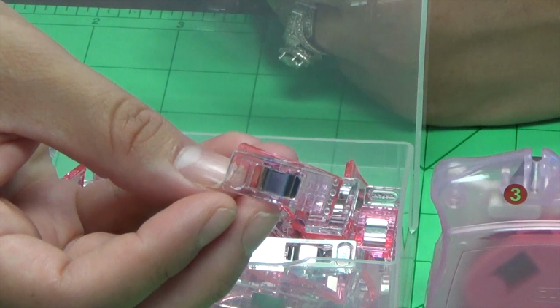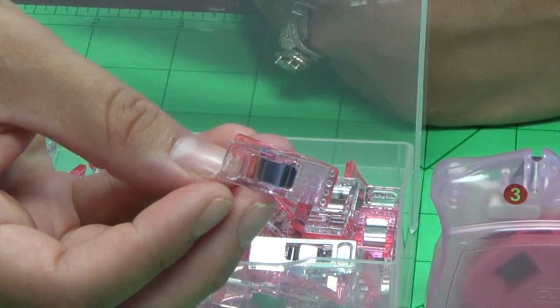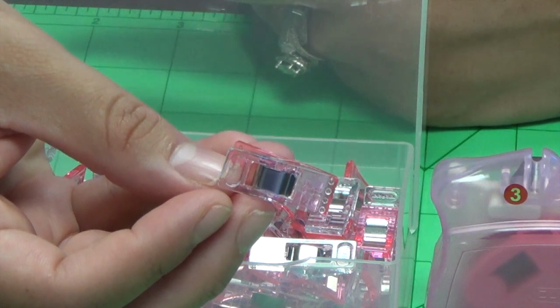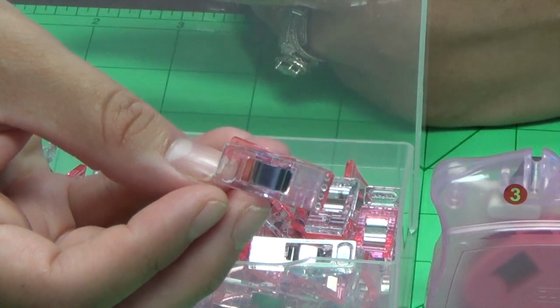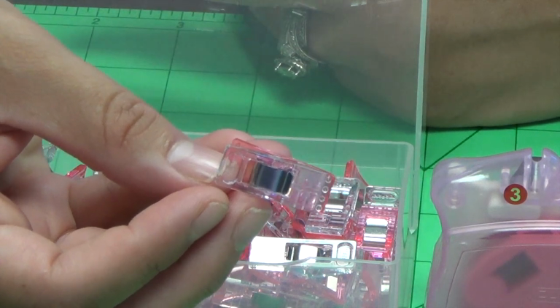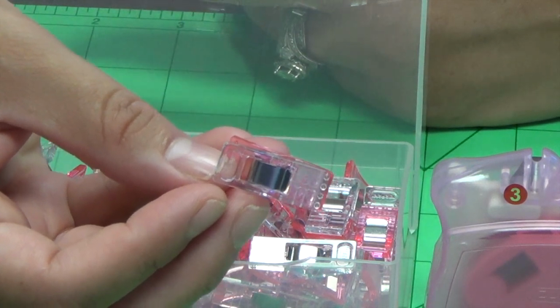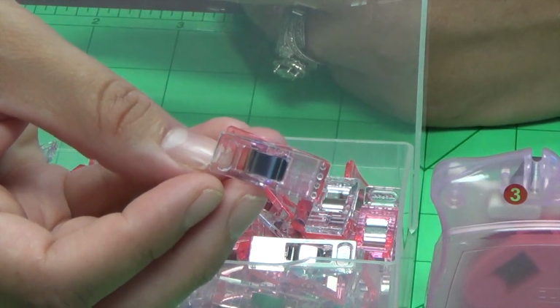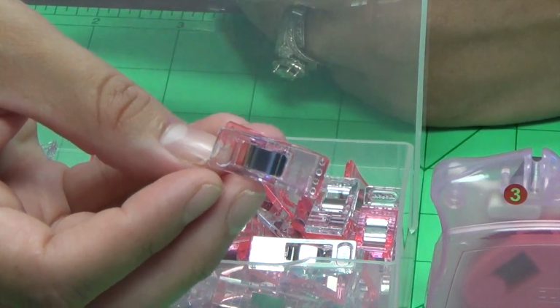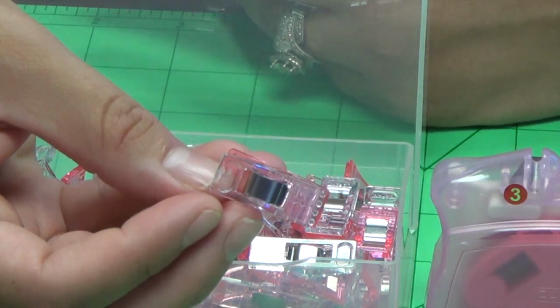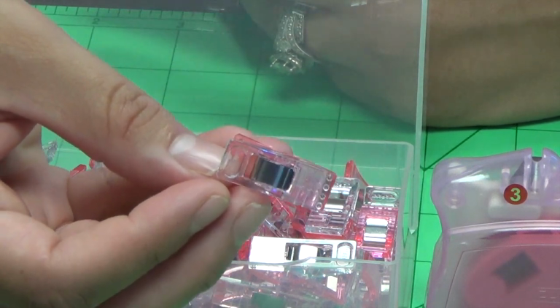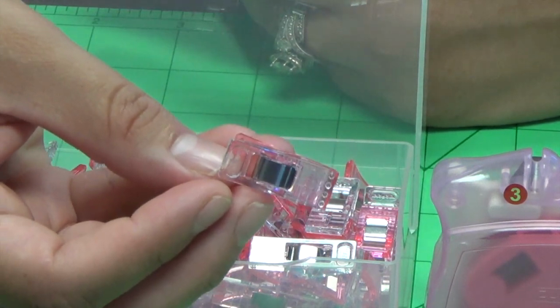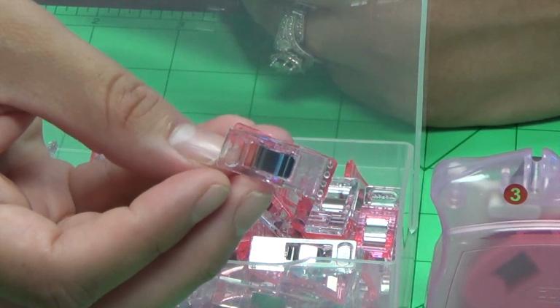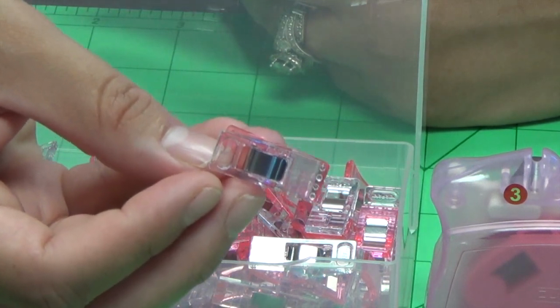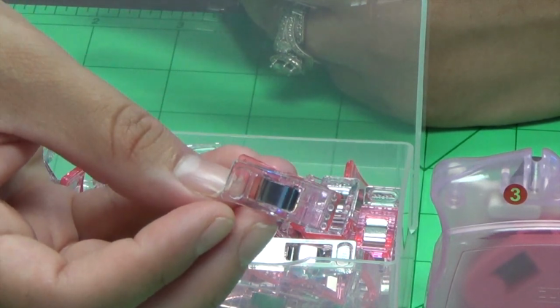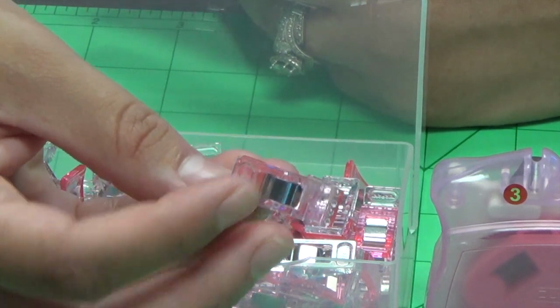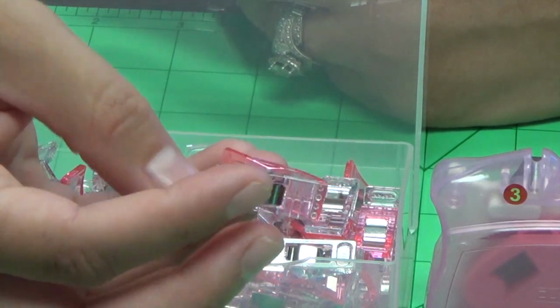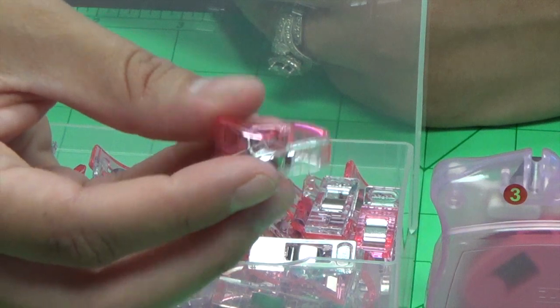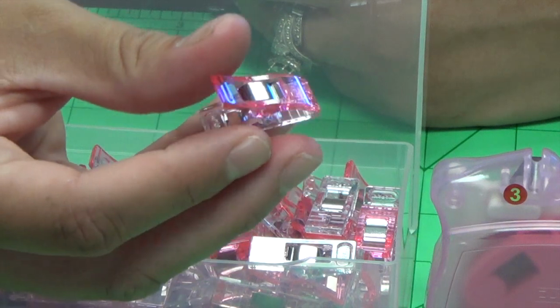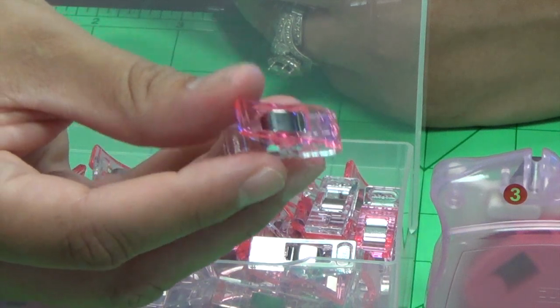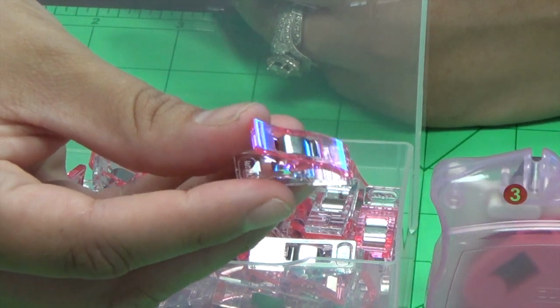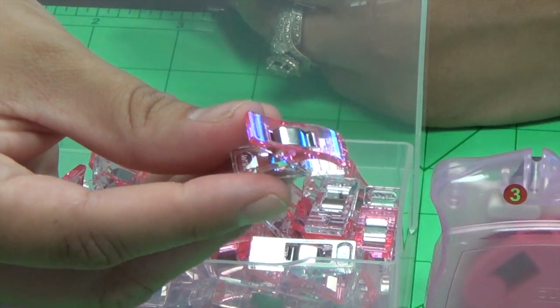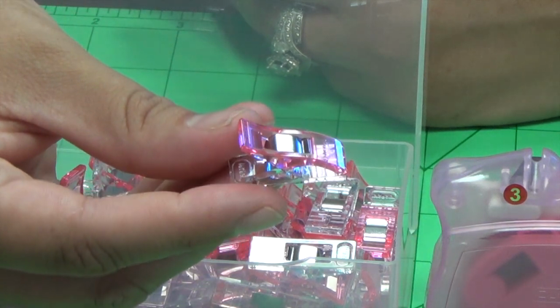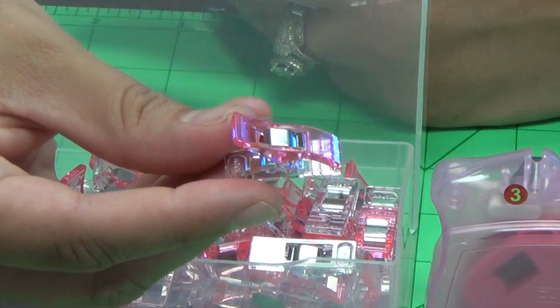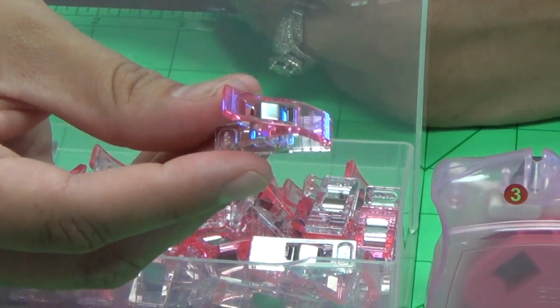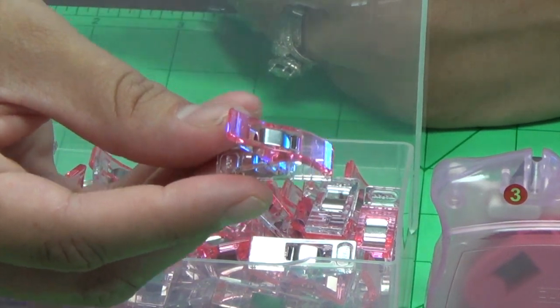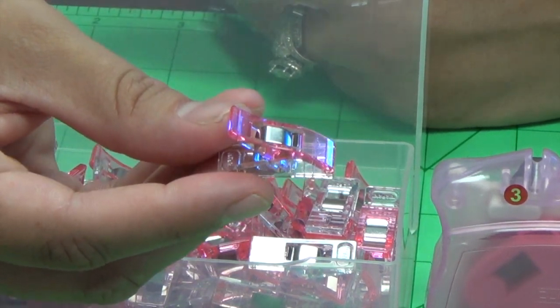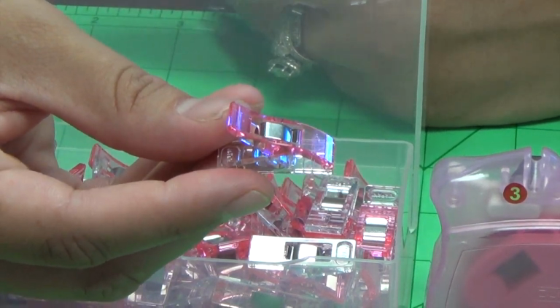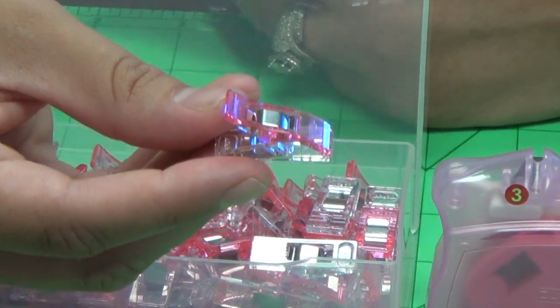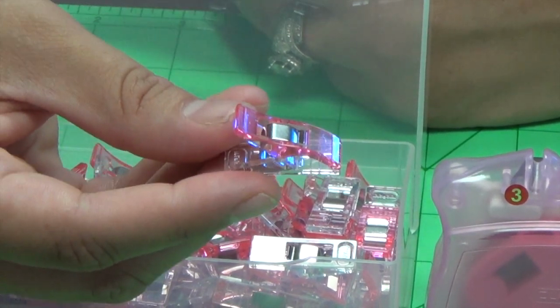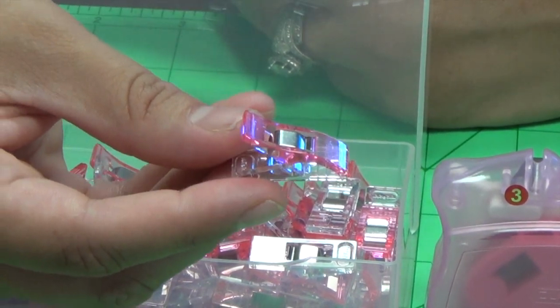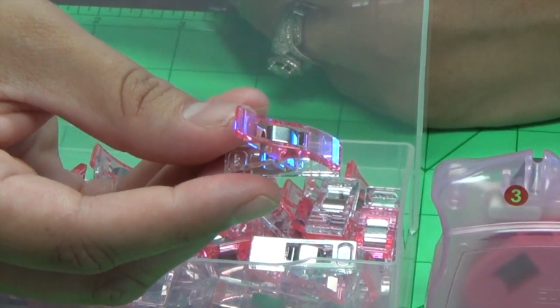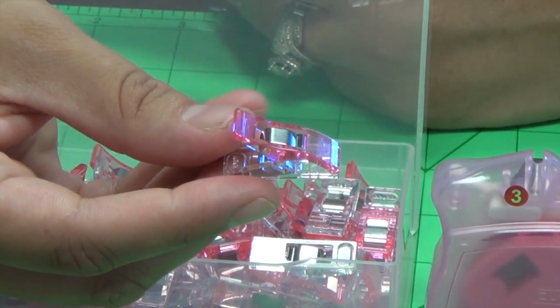The flat surface also allows them to glide smoothly for easy feeding to the presser foot. You're able to see your seam allowance on dark fabrics as well.